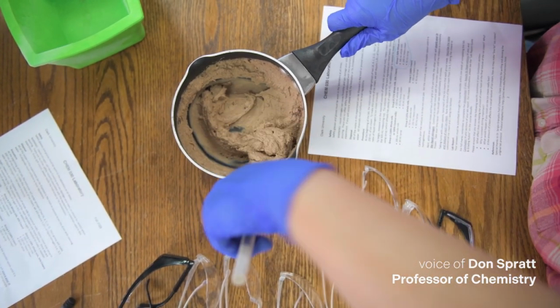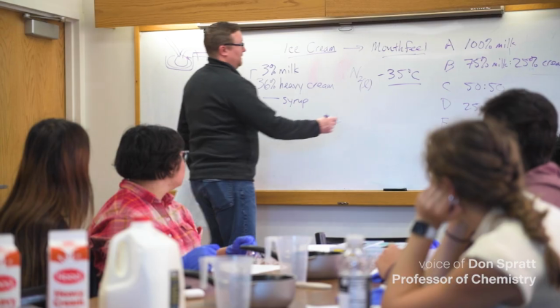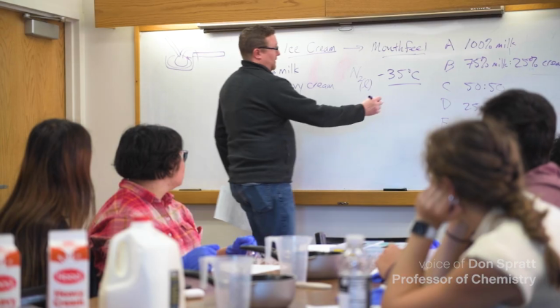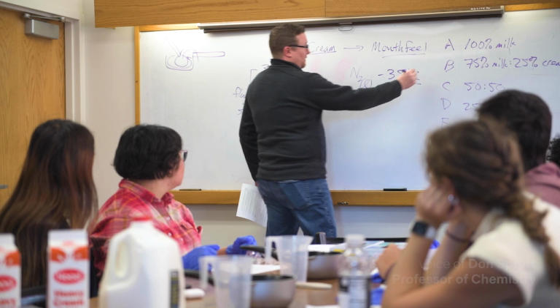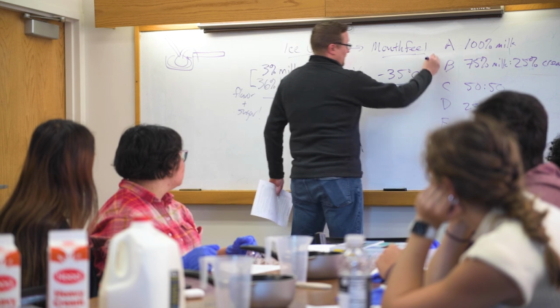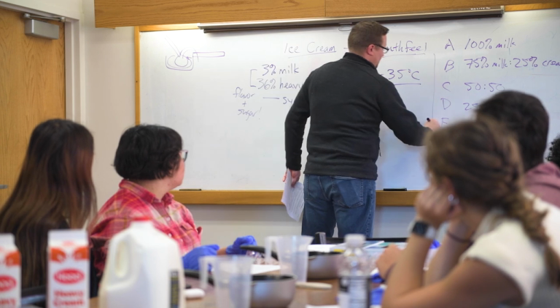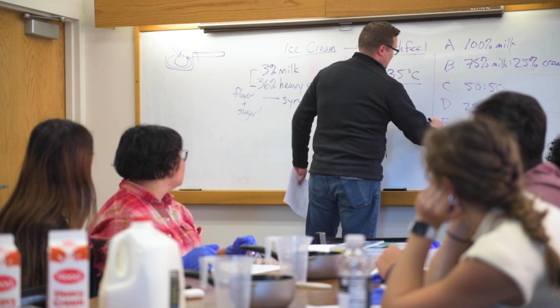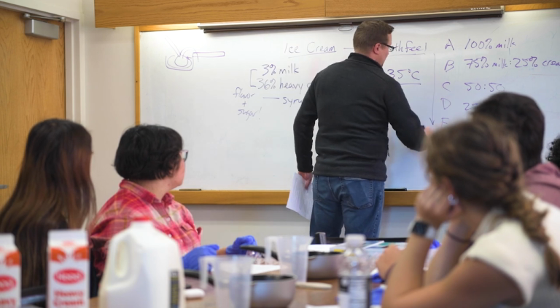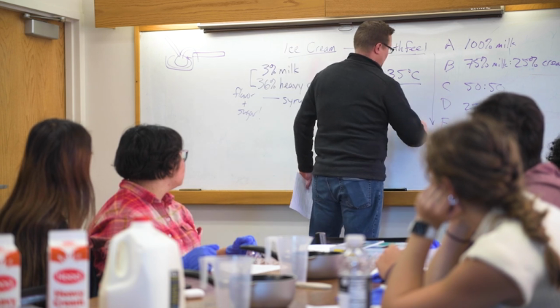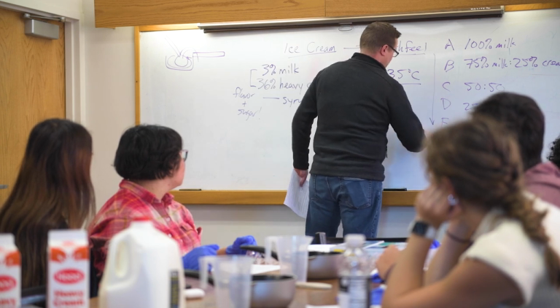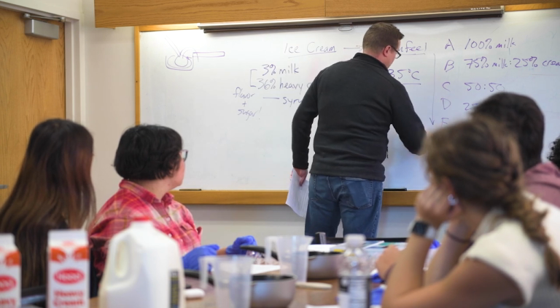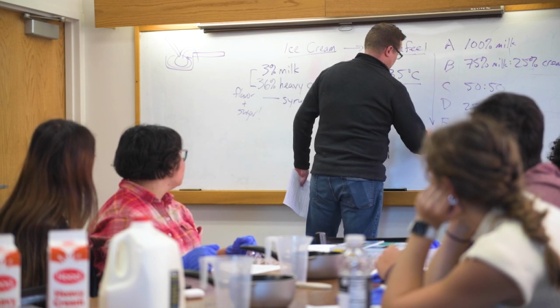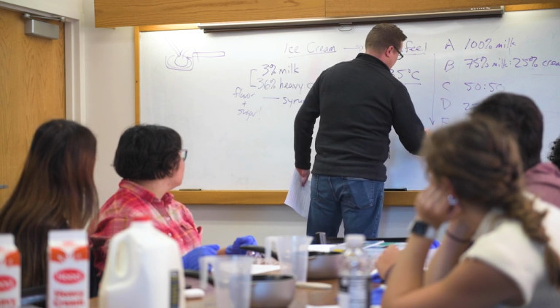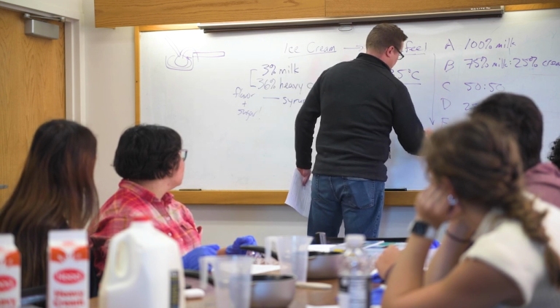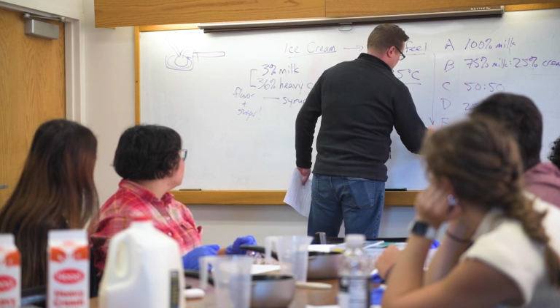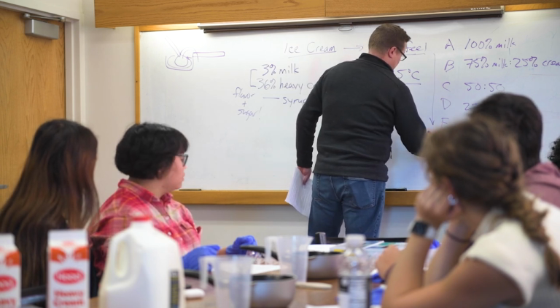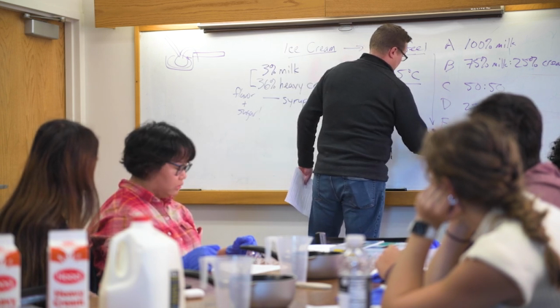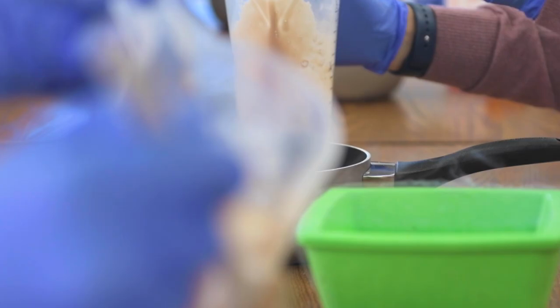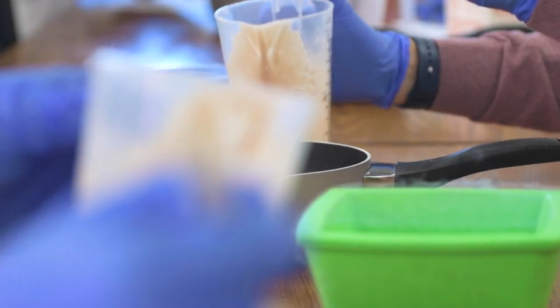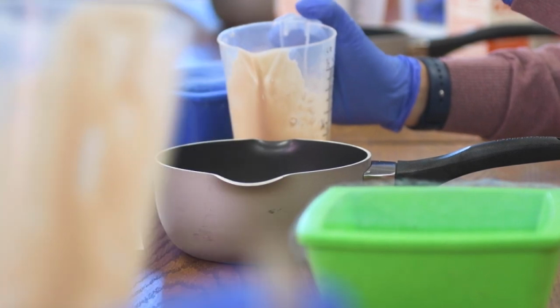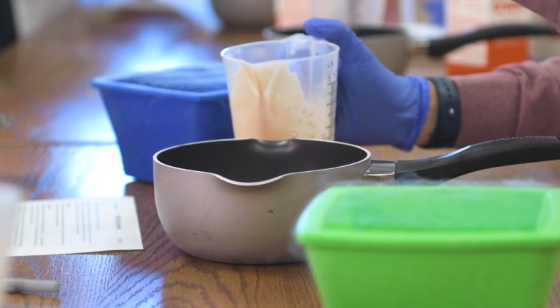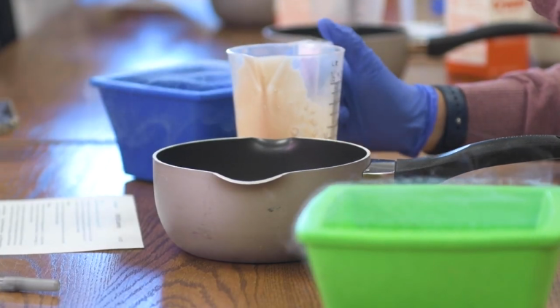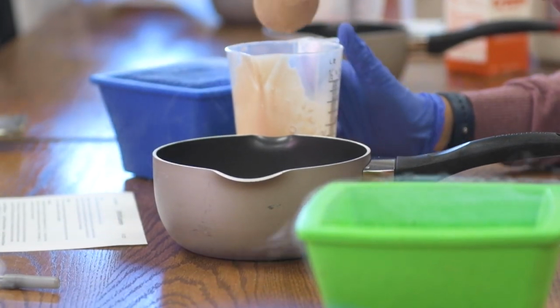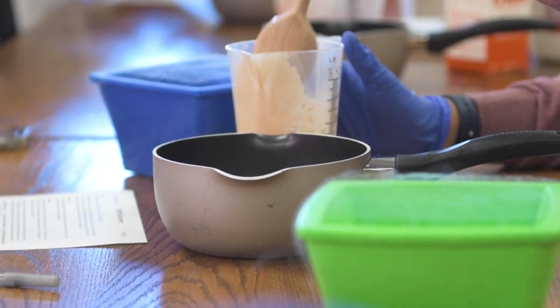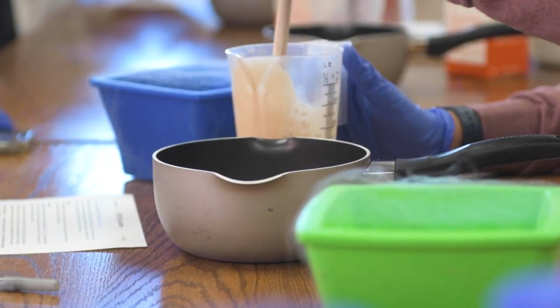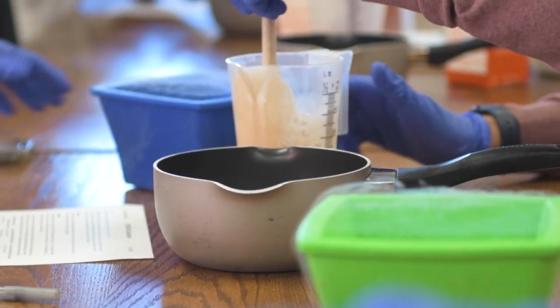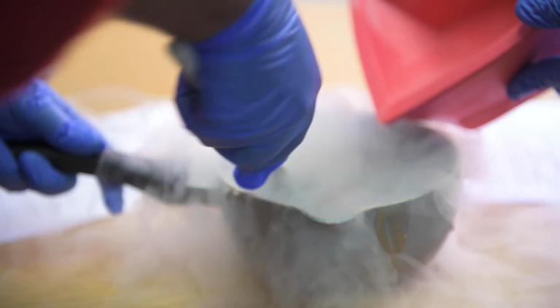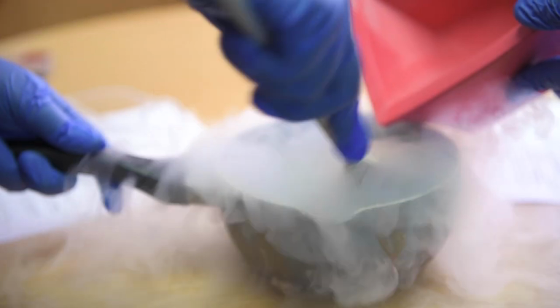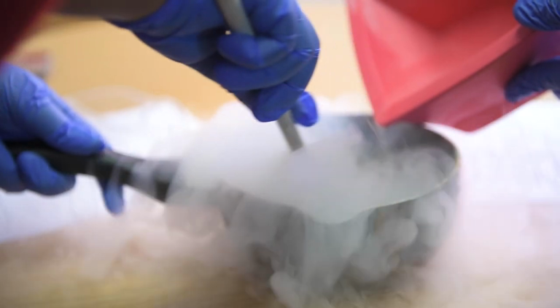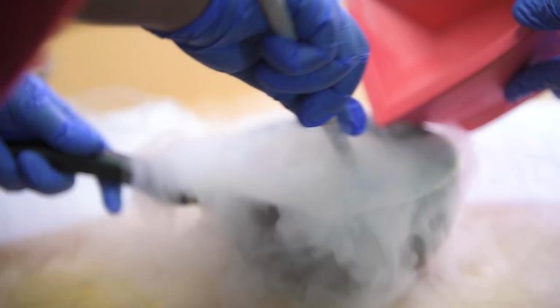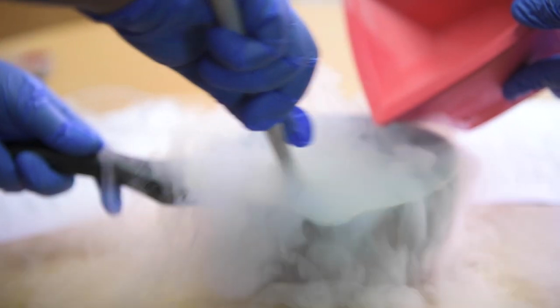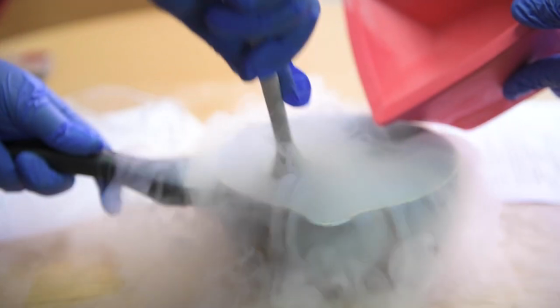So we start with 100% milk, then 25% milk and 75% cream. We go through all the different combinations. And because we only have so much time, we use liquid nitrogen to cool this thing down really quickly.